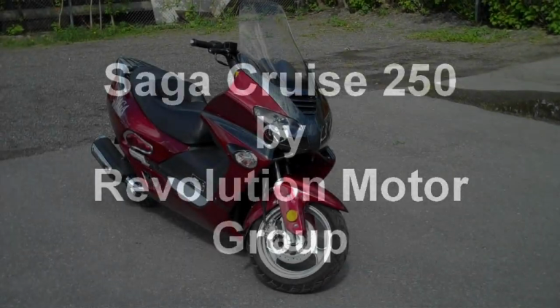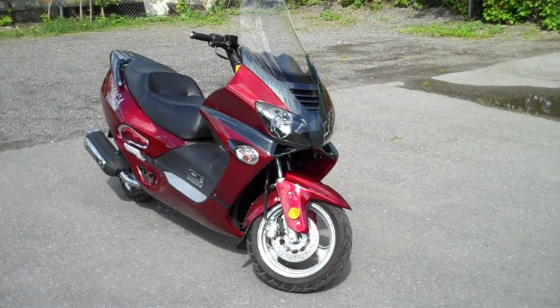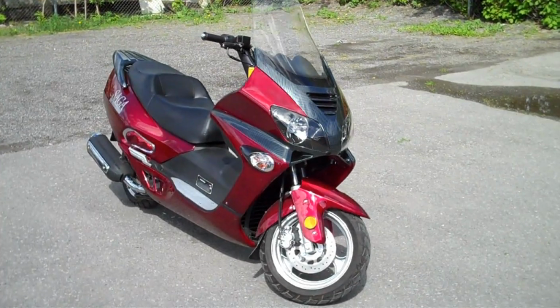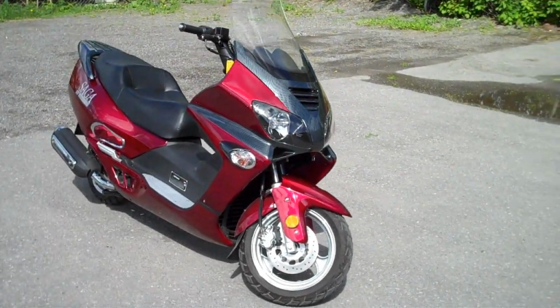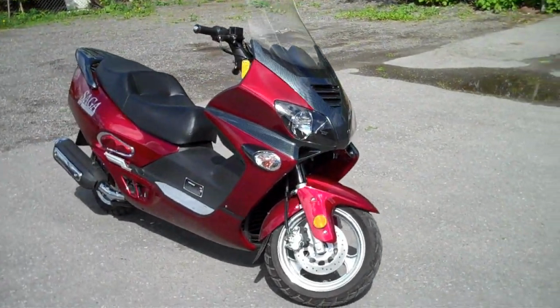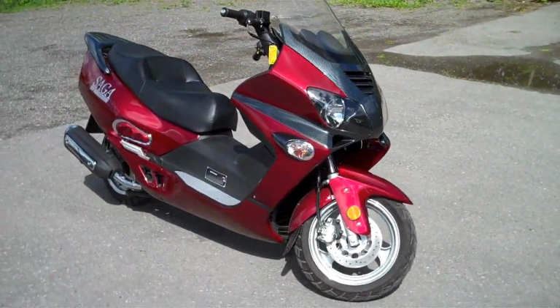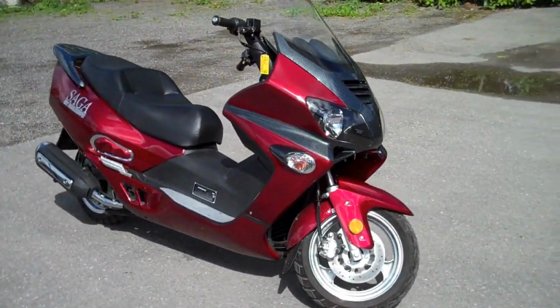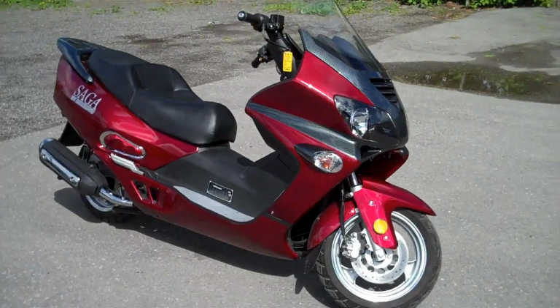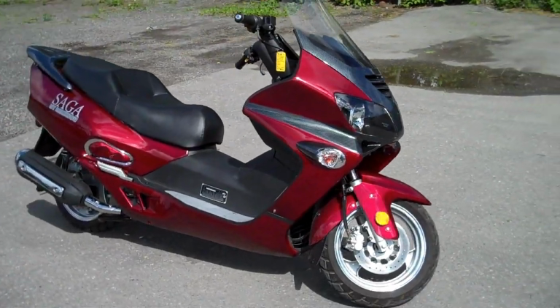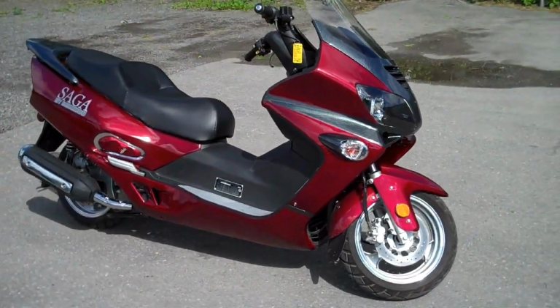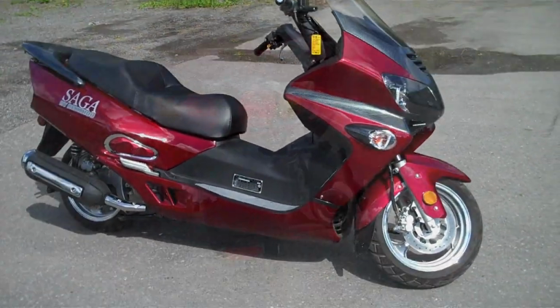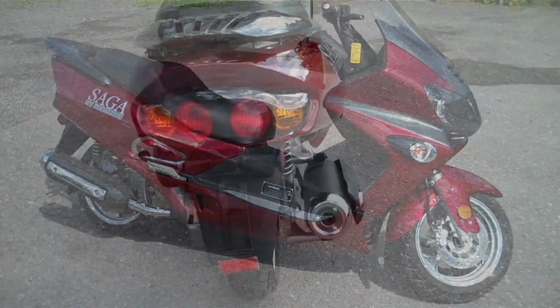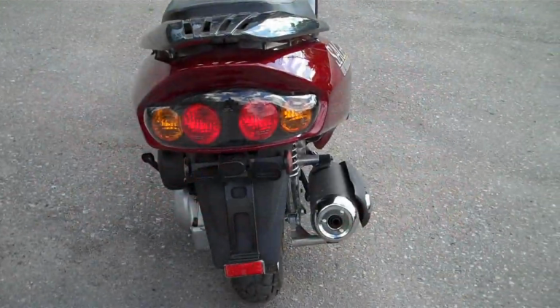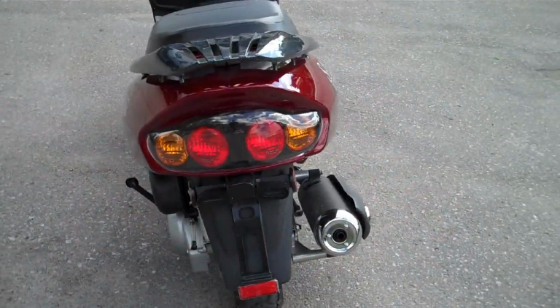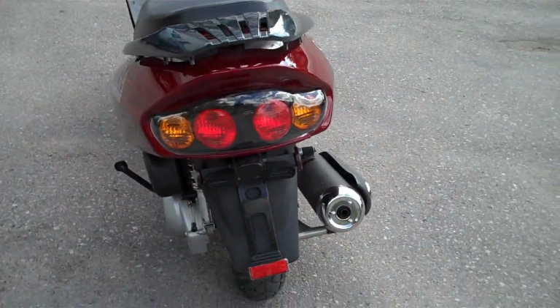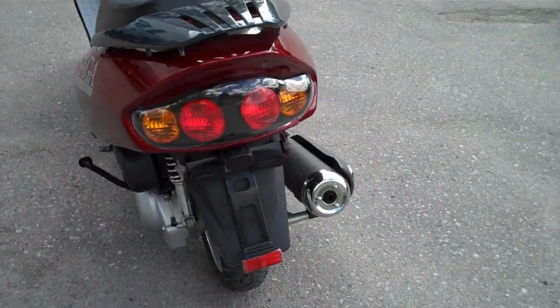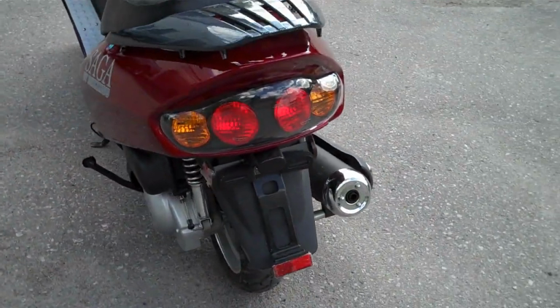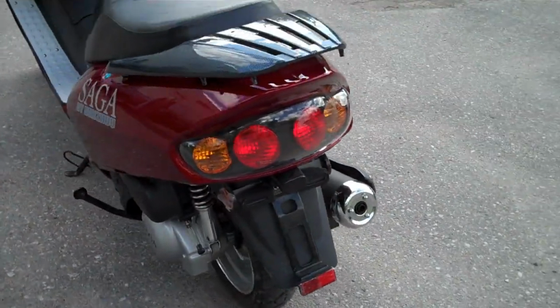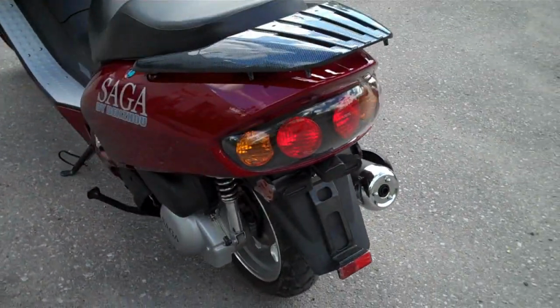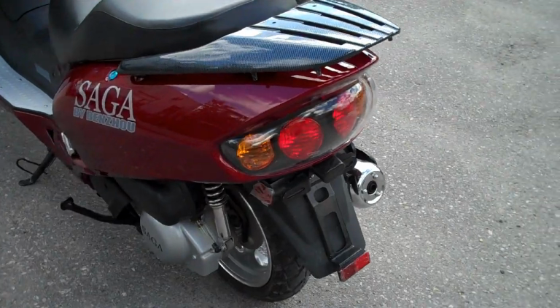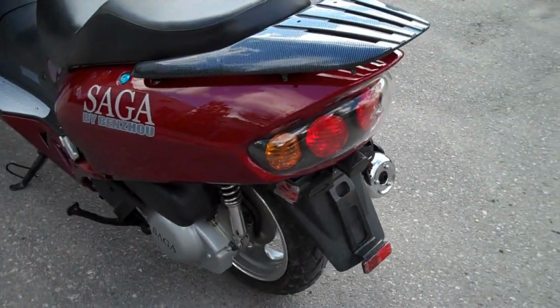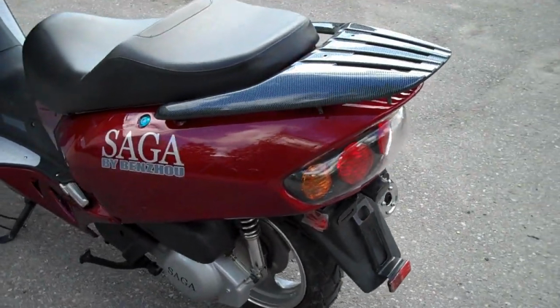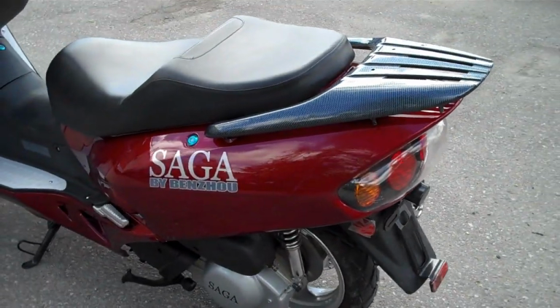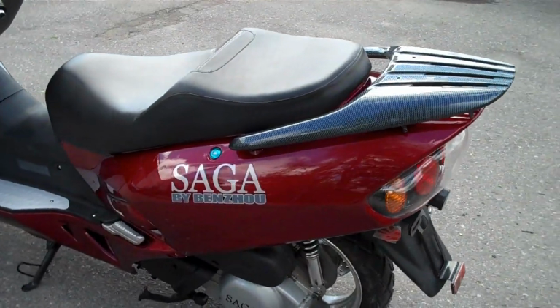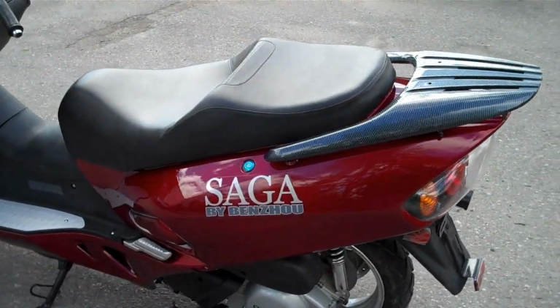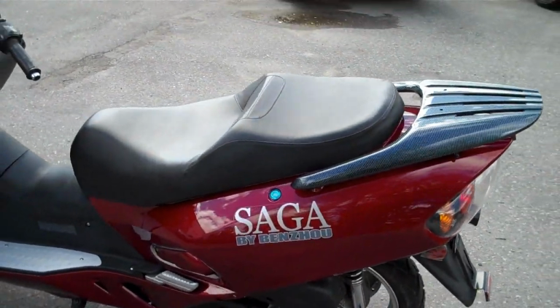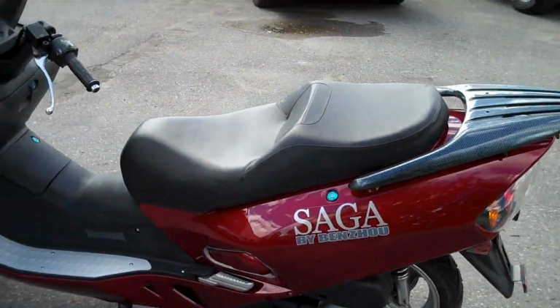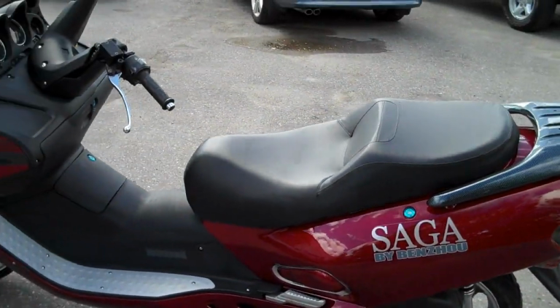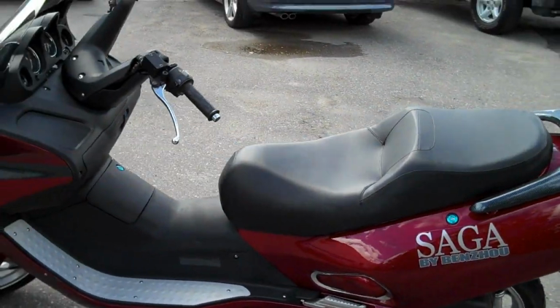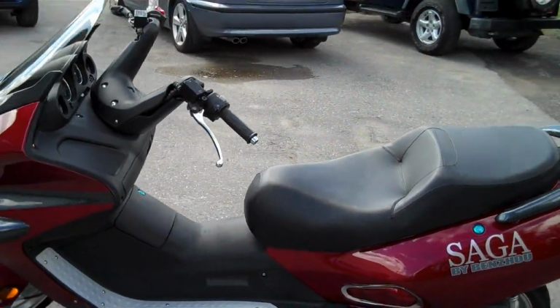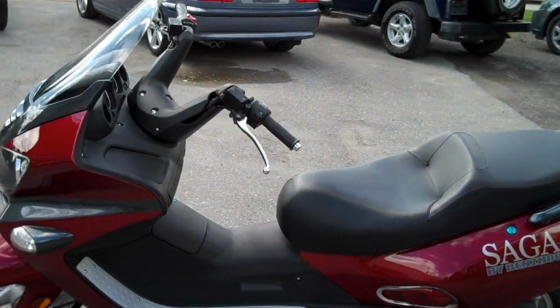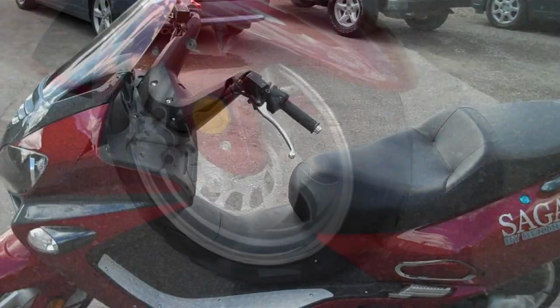This is the Saga Cruise 250, the flagship of the Saga Power Canada scooter line. This model is equipped with a four-stroke EPA-certified 250cc liquid-cooled motor, and it's rated for a top speed of 150 kilometers per hour.